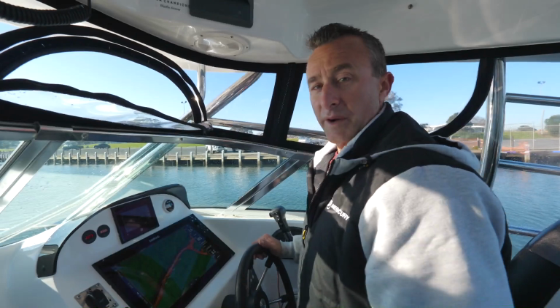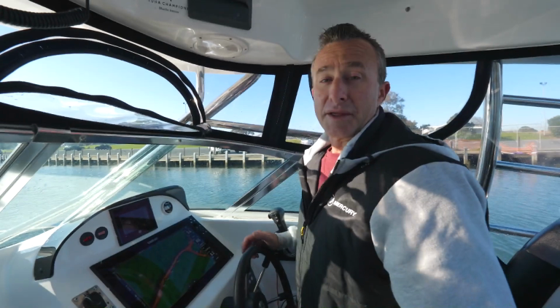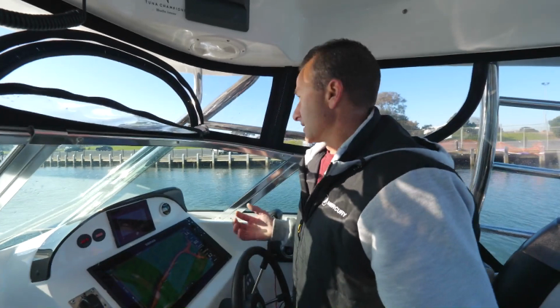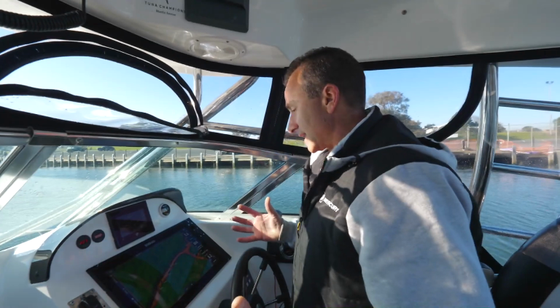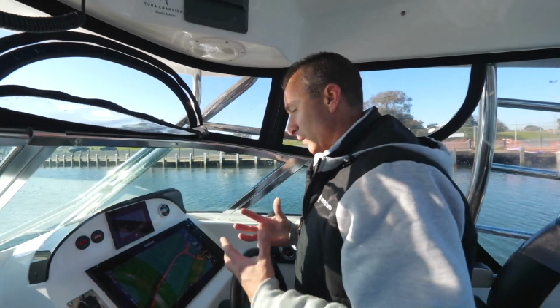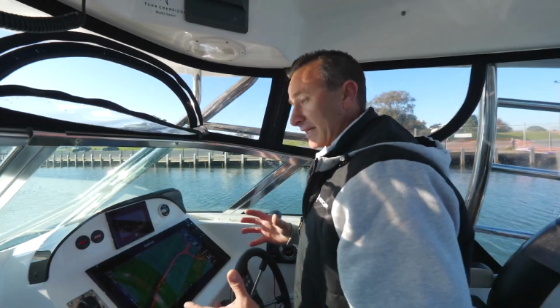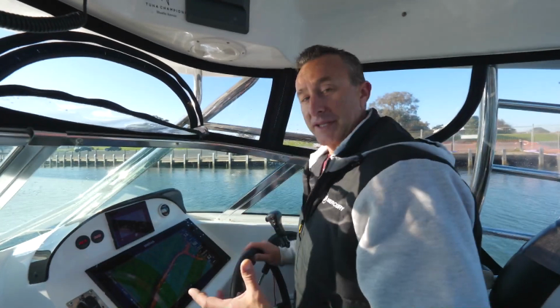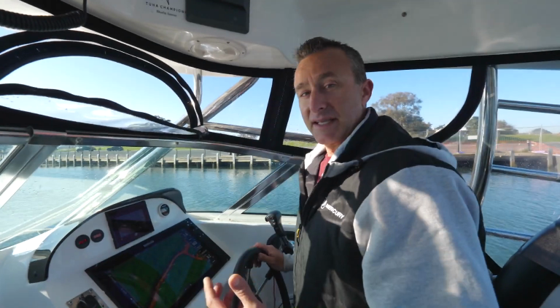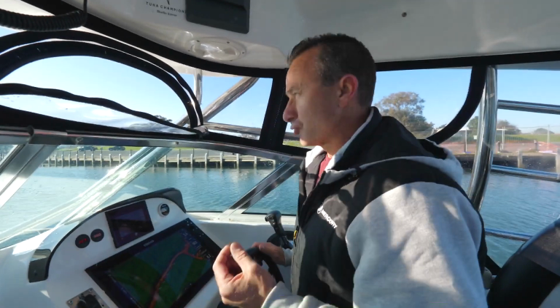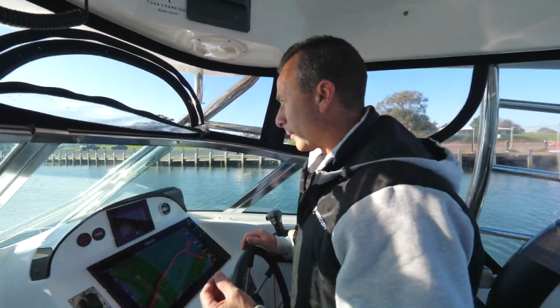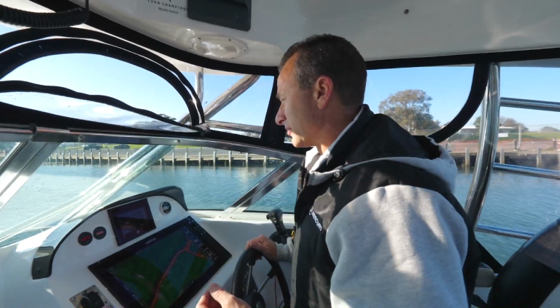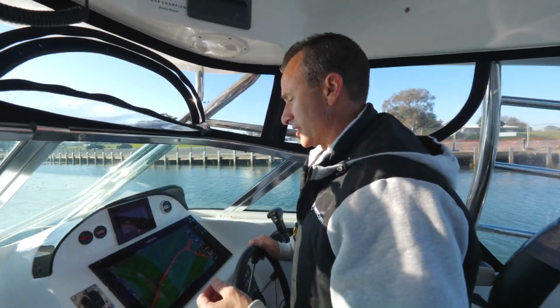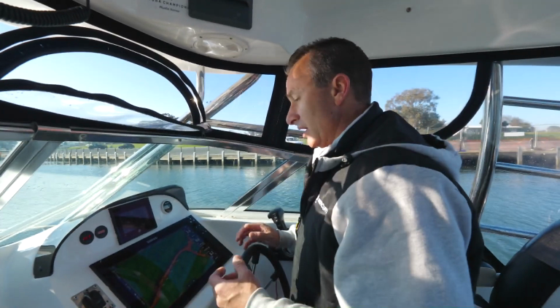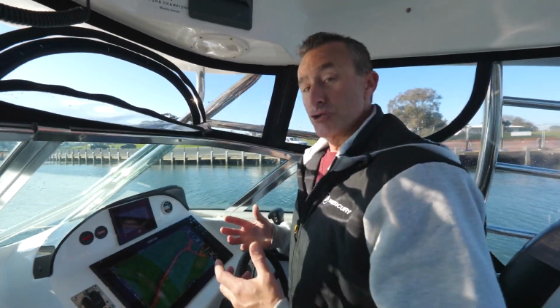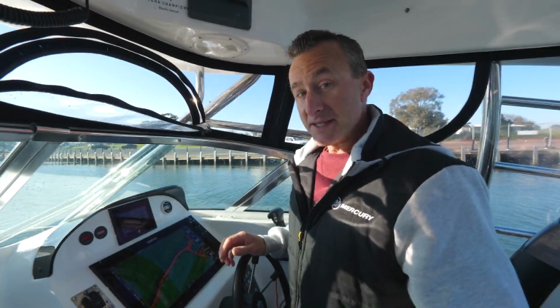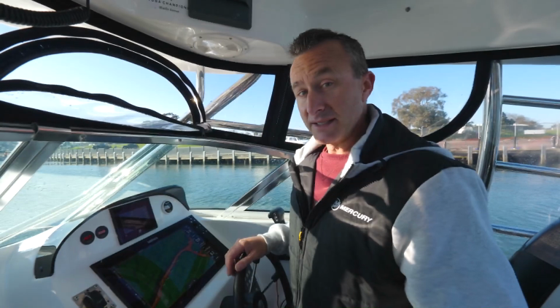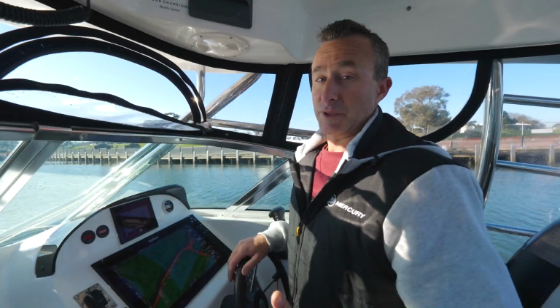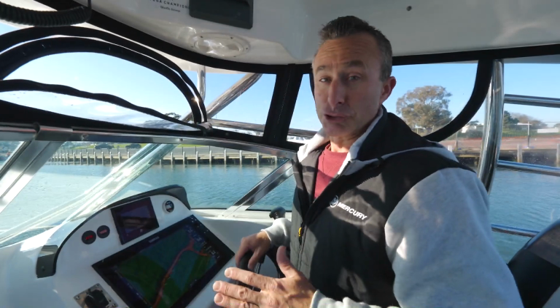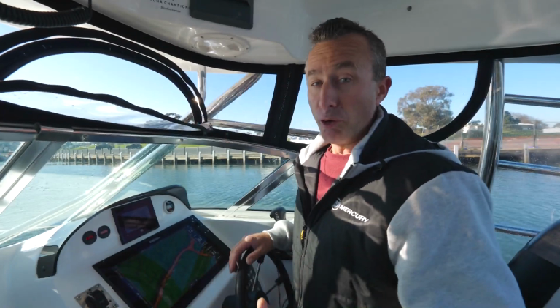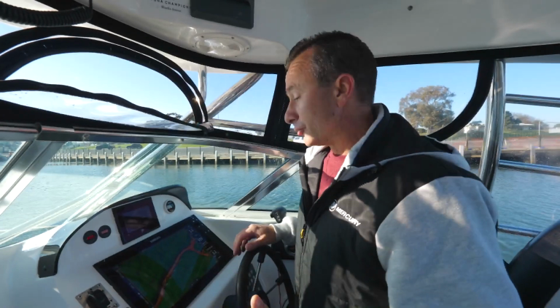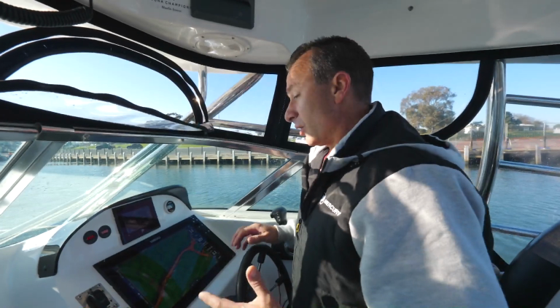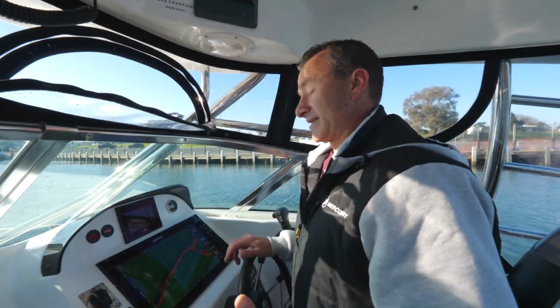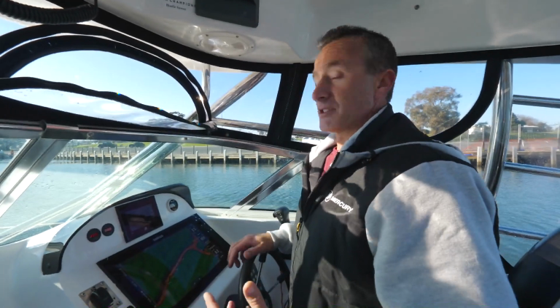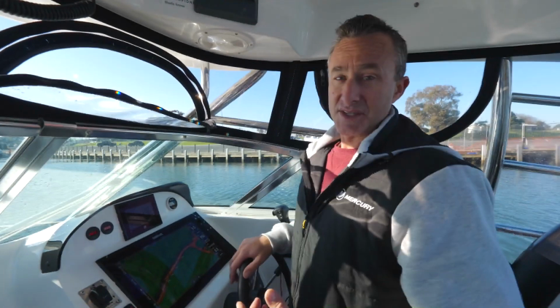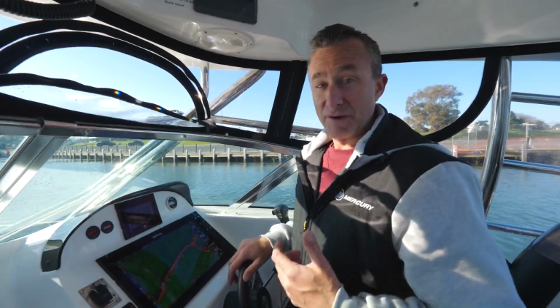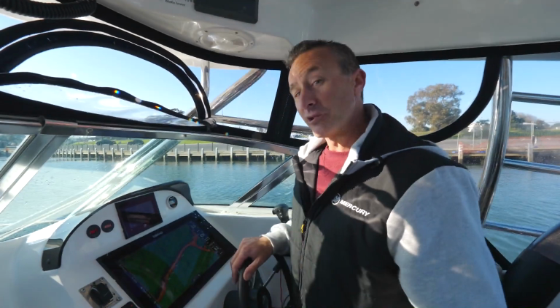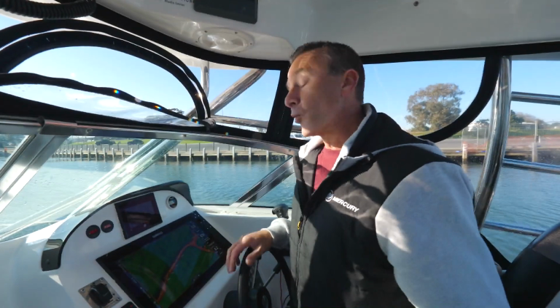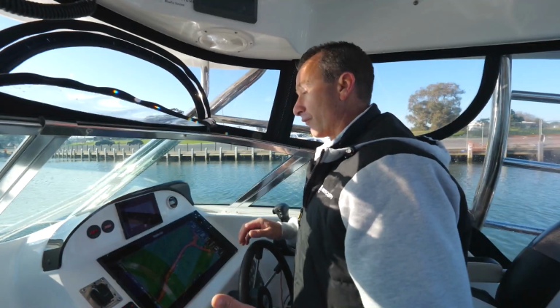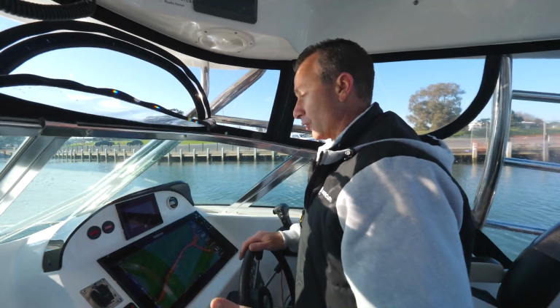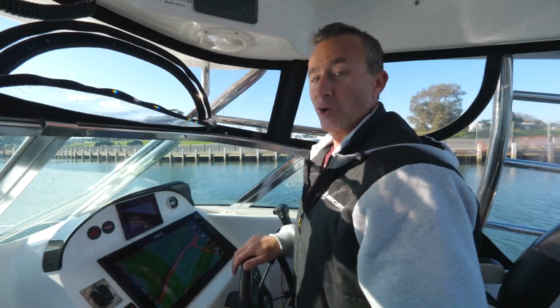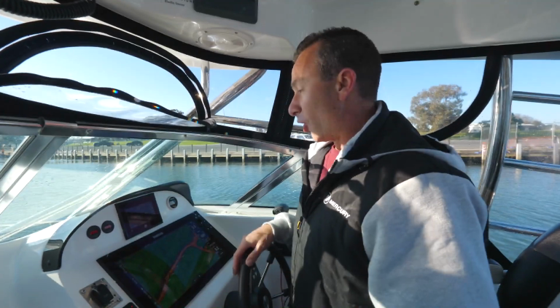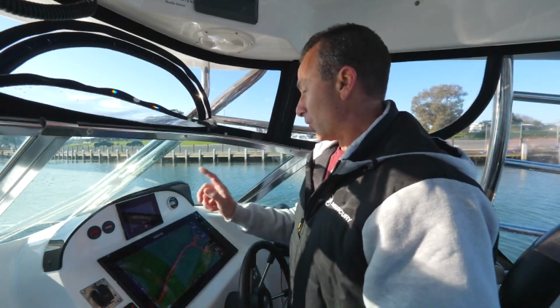One of the great things these days with our electronics is they can give us so much information, and Trip Intel is something that you should all use. What it does is it shows us how far we can go with the fuel that we've got on board.